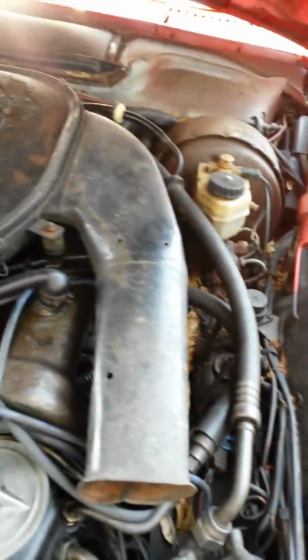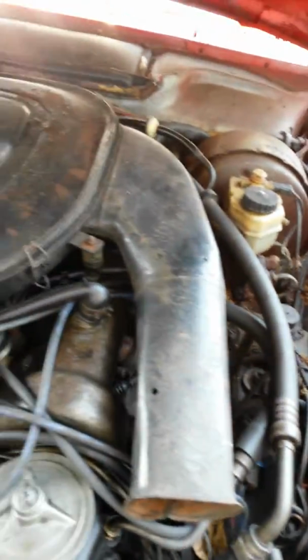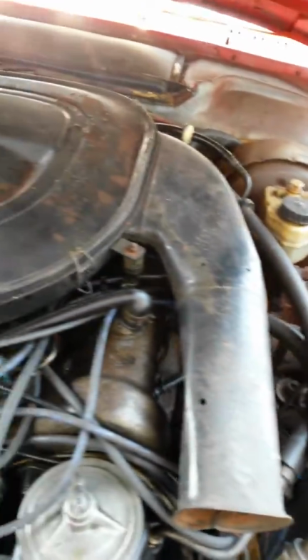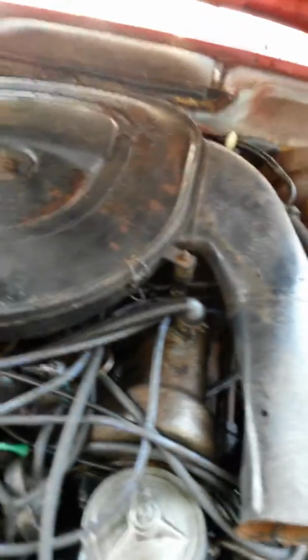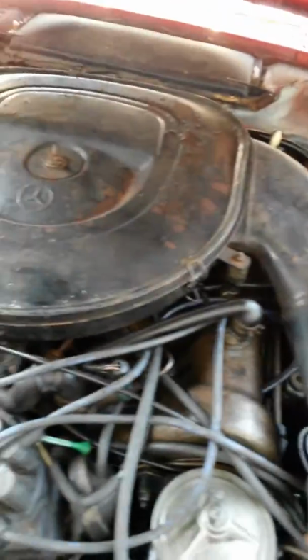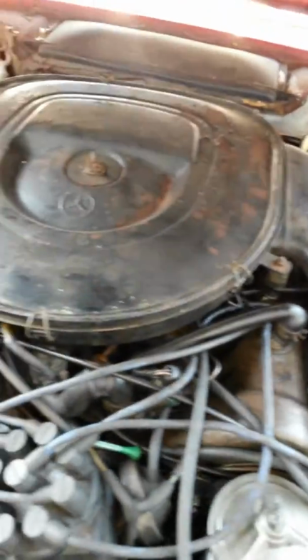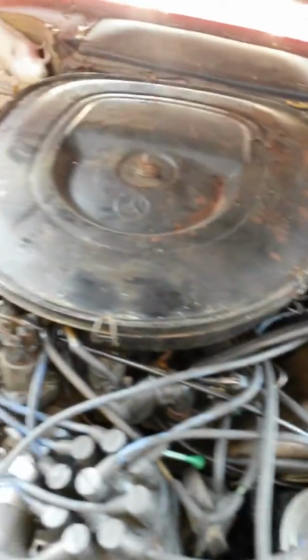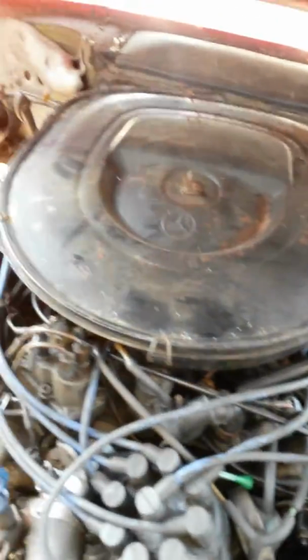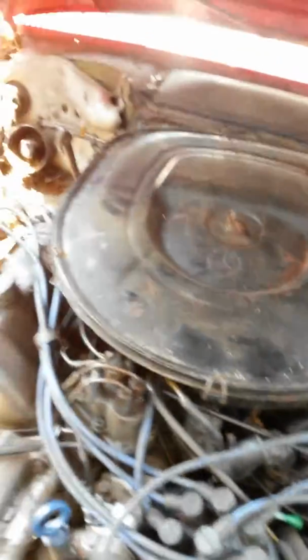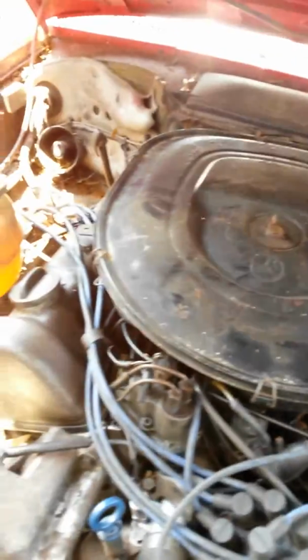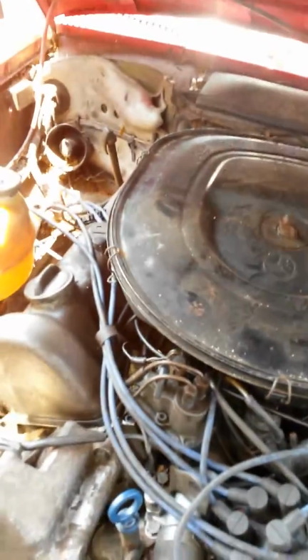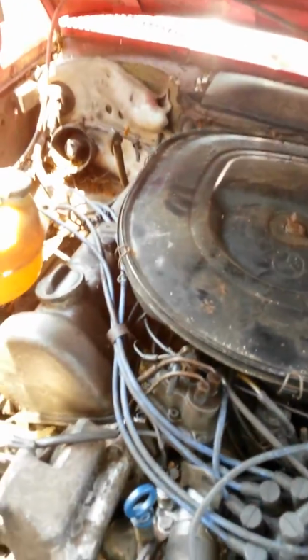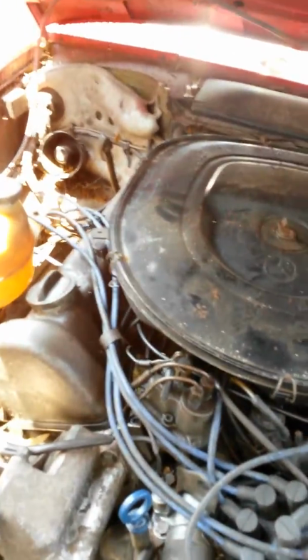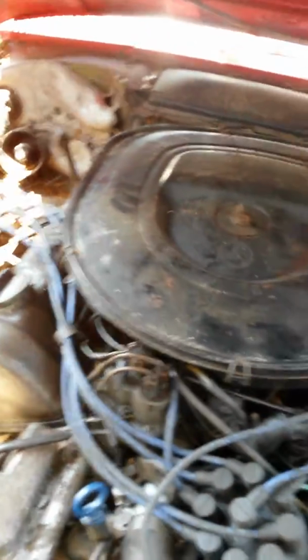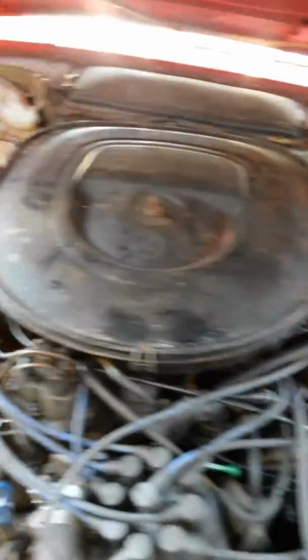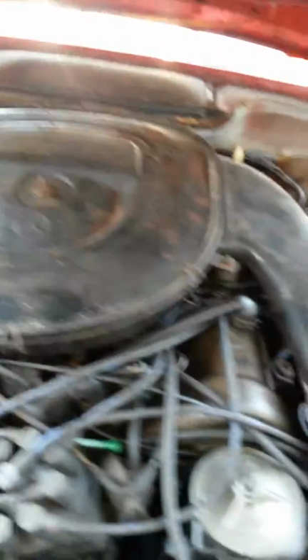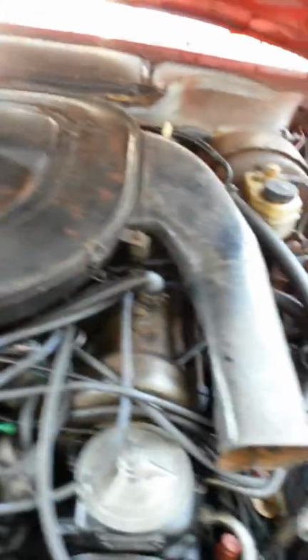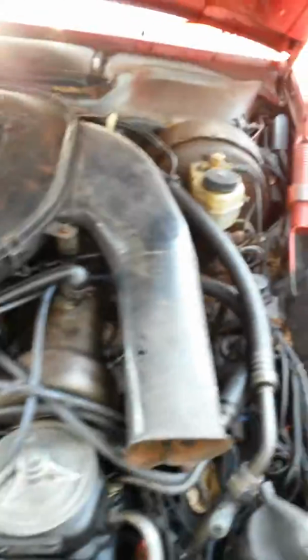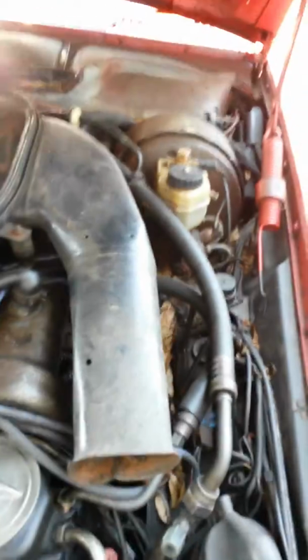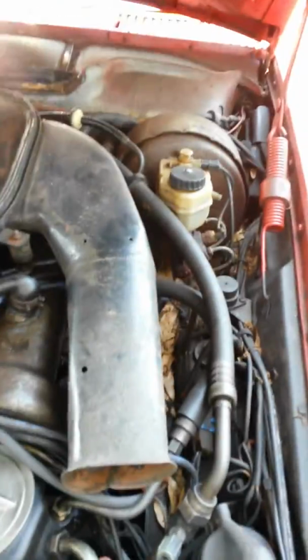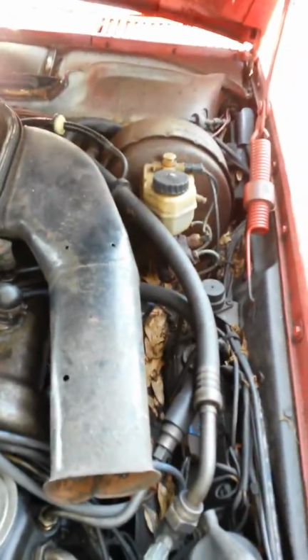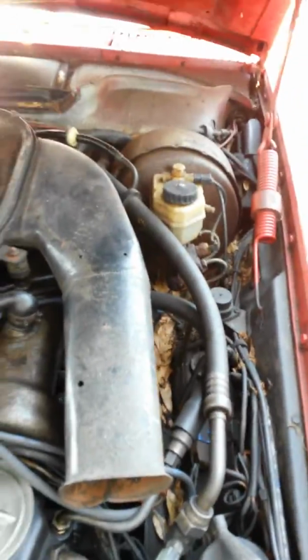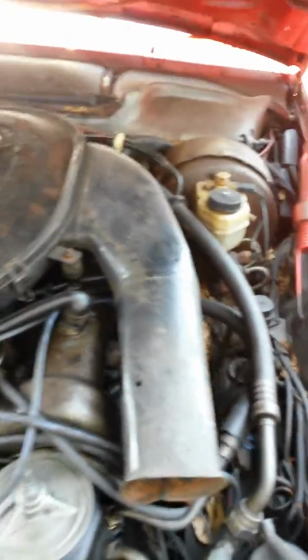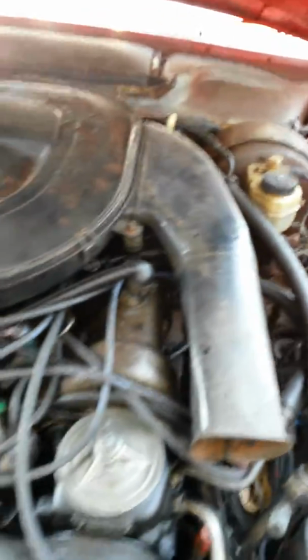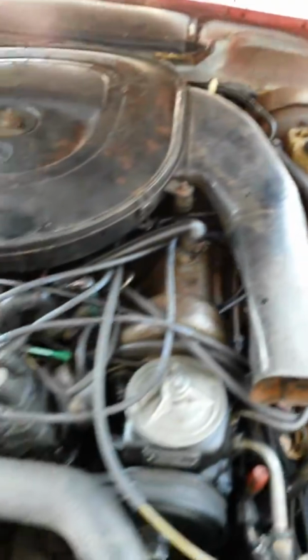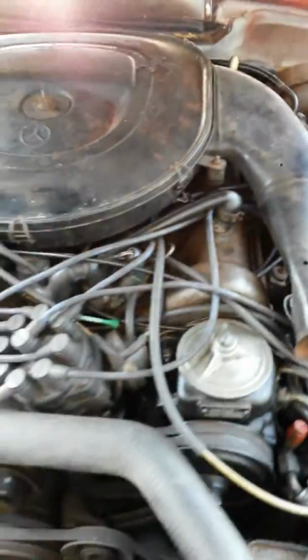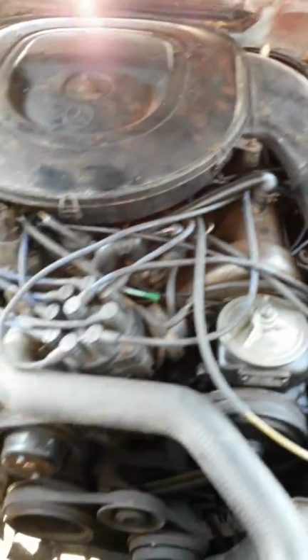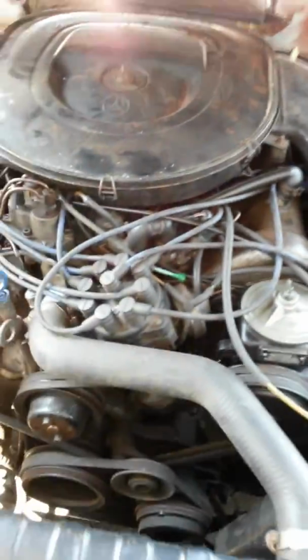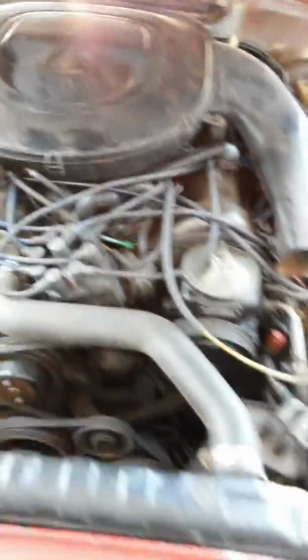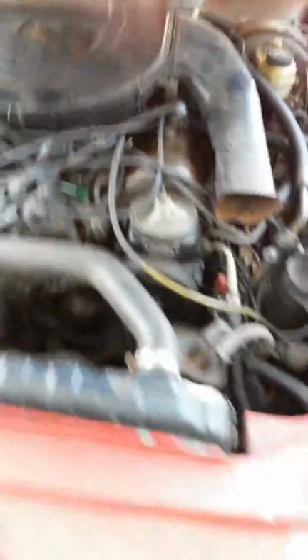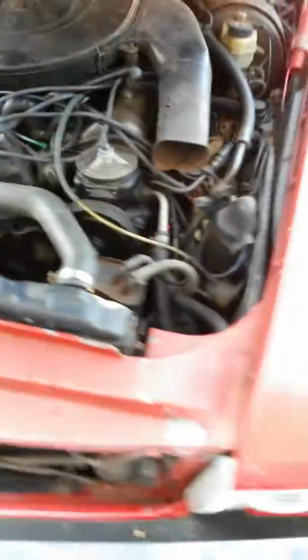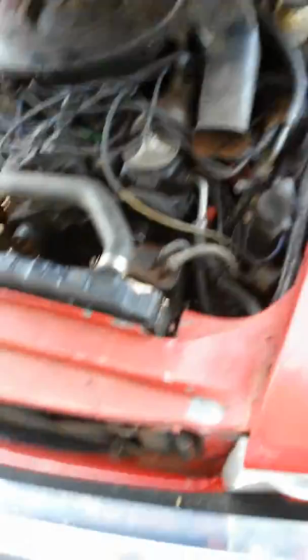But the car rattles. I believe it's a timing chain gear that's messed up, though I'm not 100% sure of this.